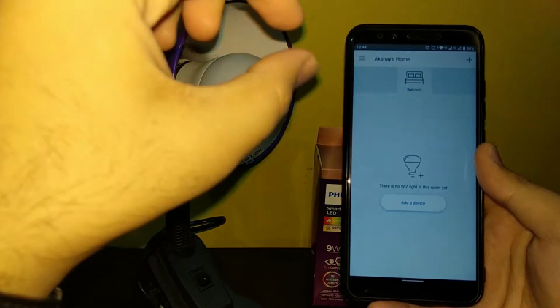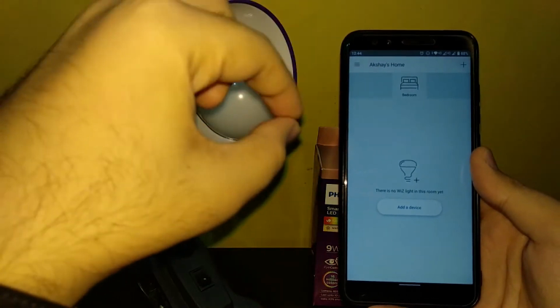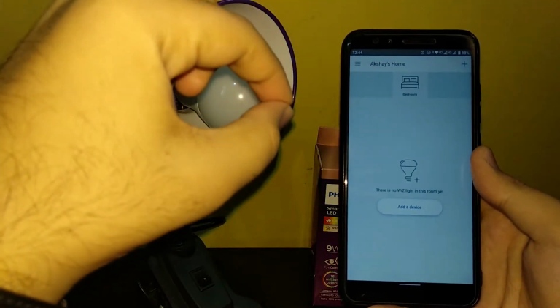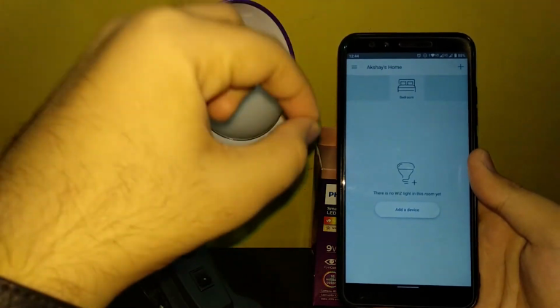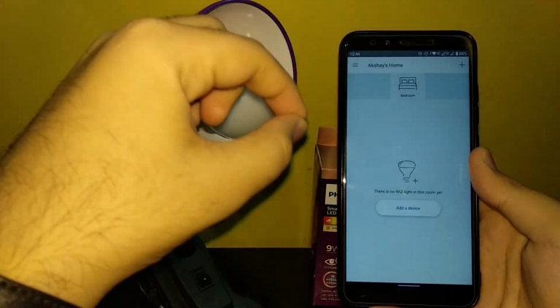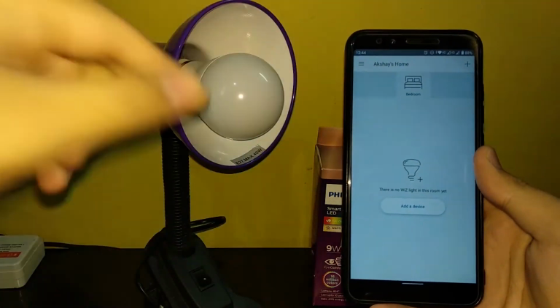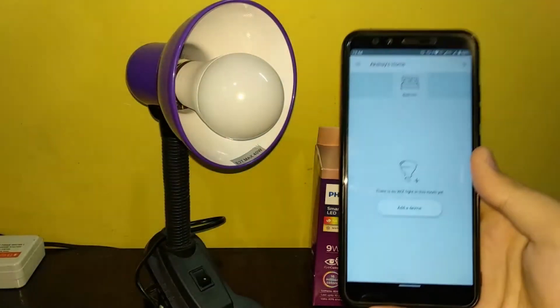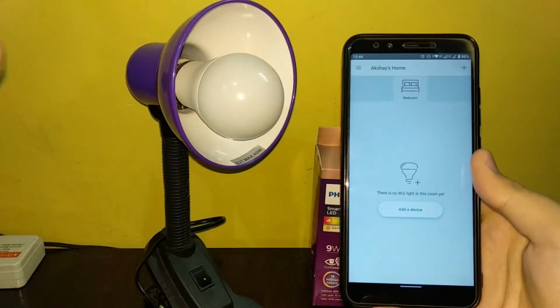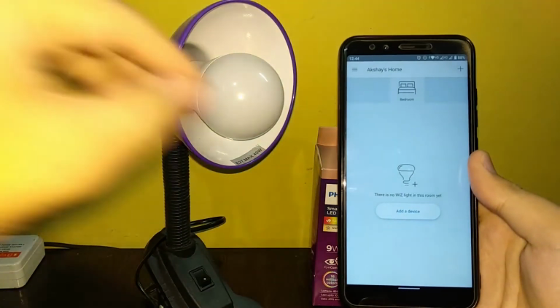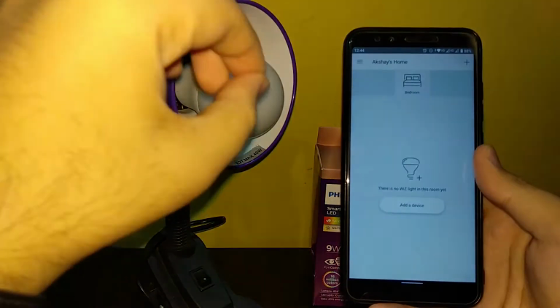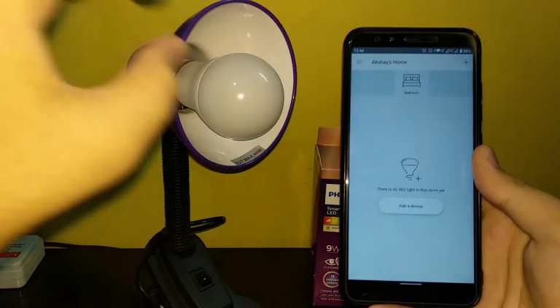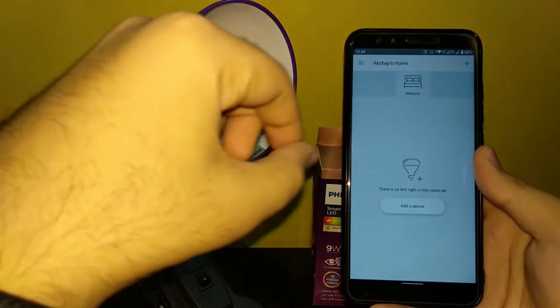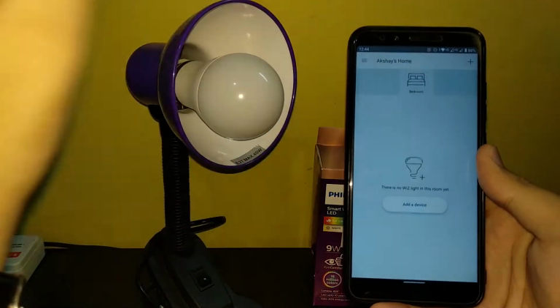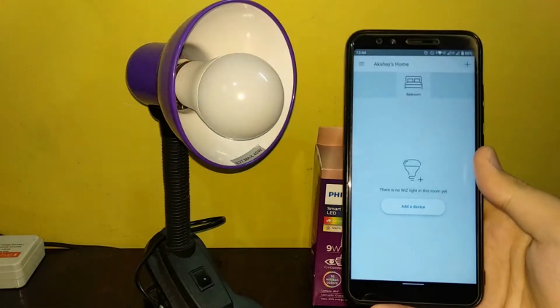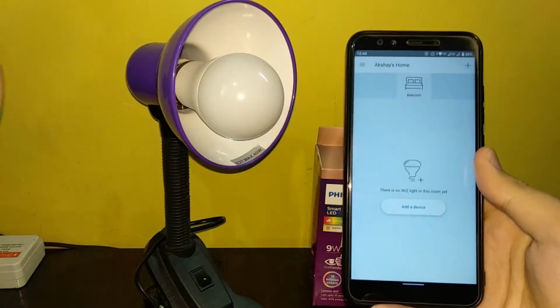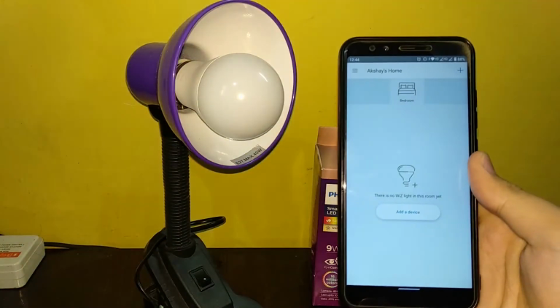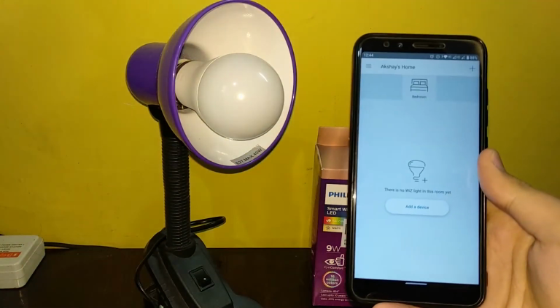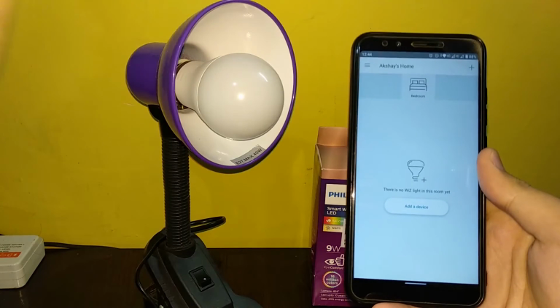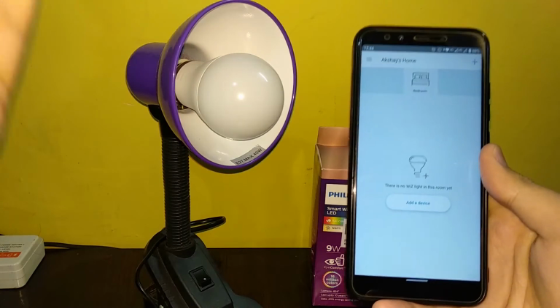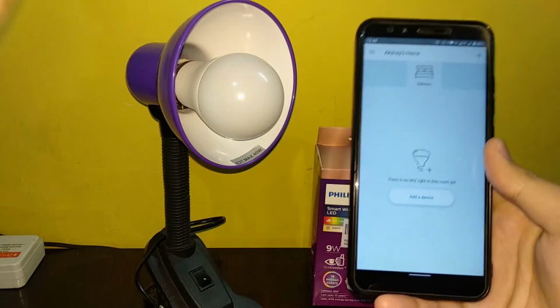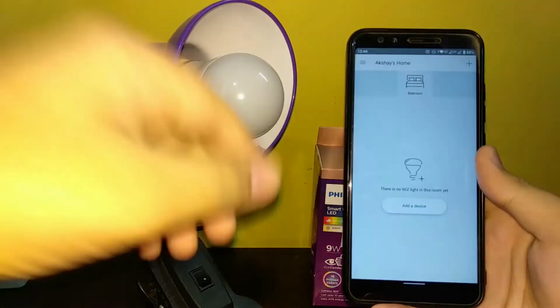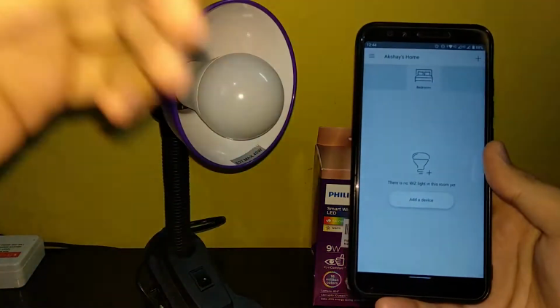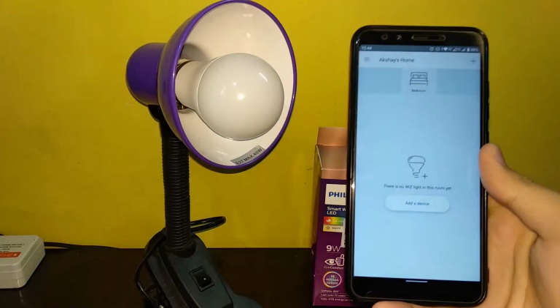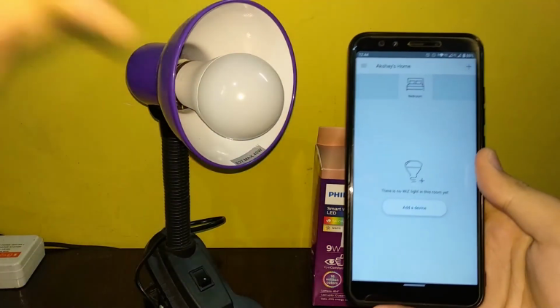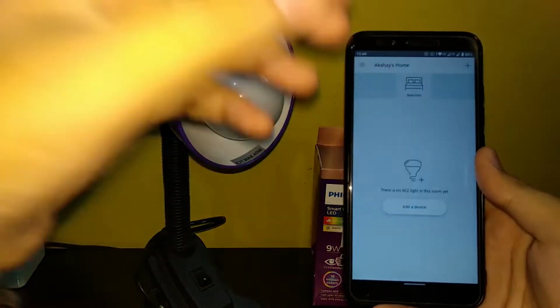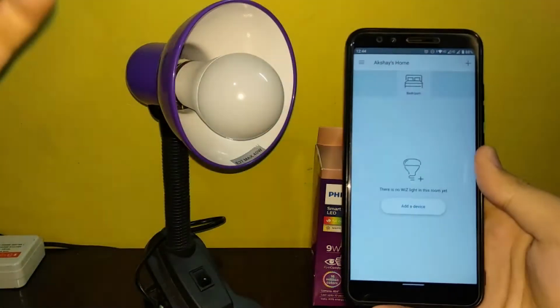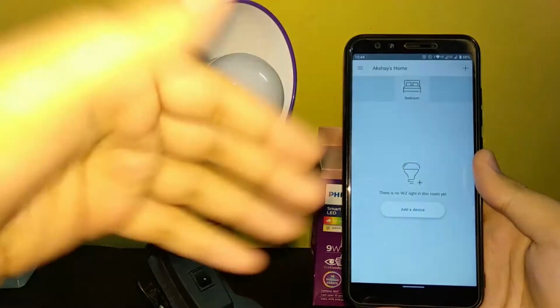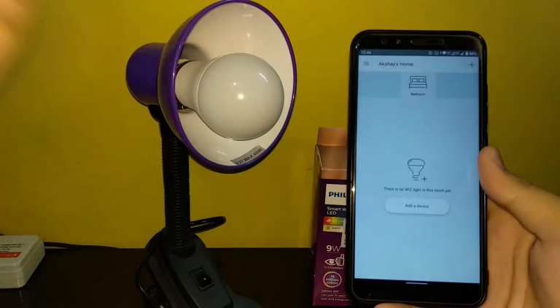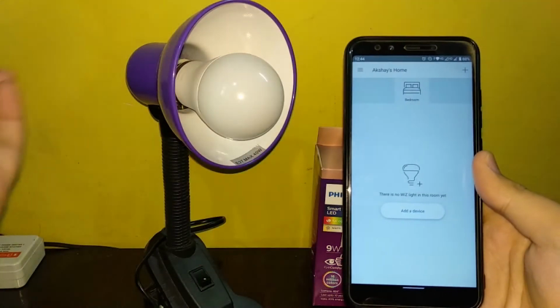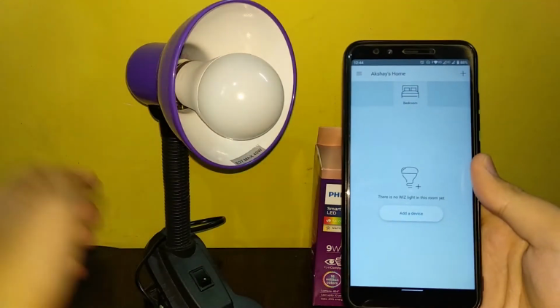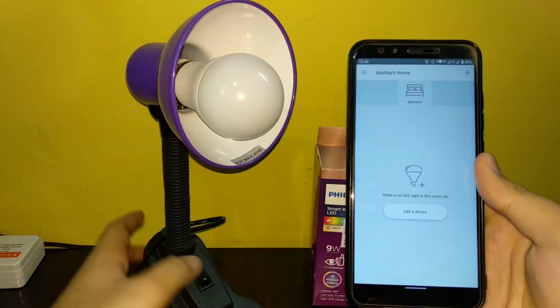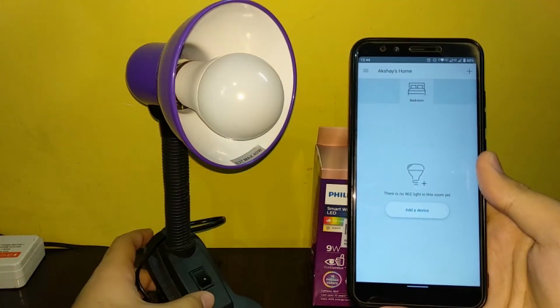This is Akshi's home. I only have one bedroom here, so I'm going to name it simply 'home.' You can have names like bedroom, kitchen, and so on. That way you can connect multiple devices.